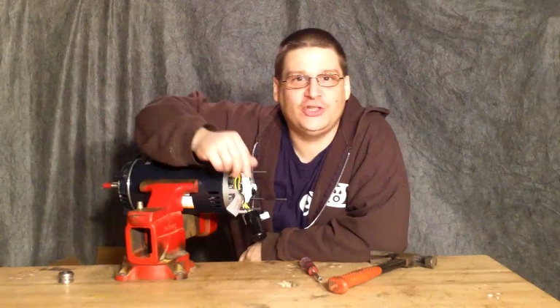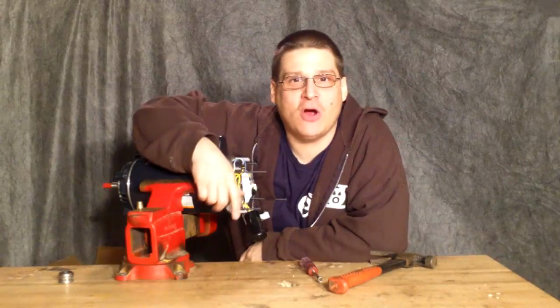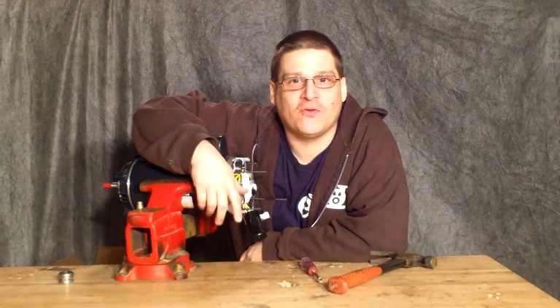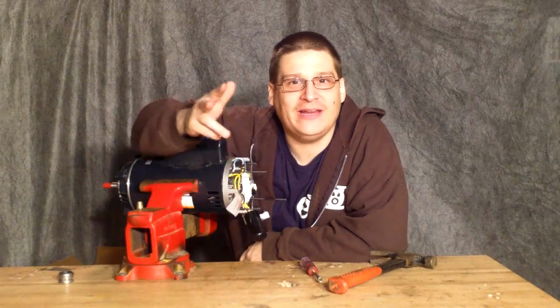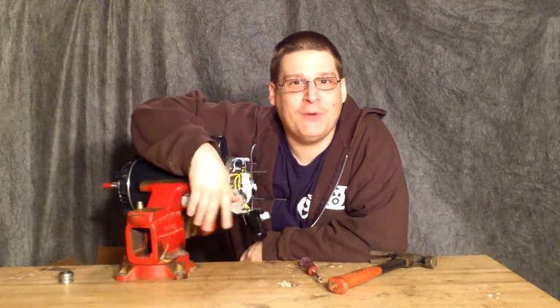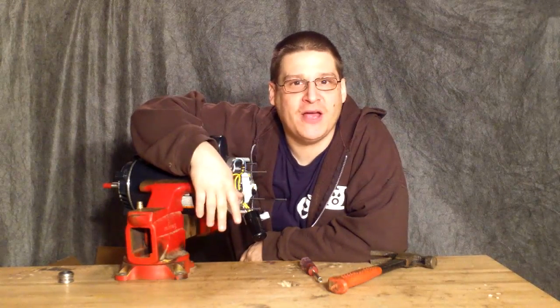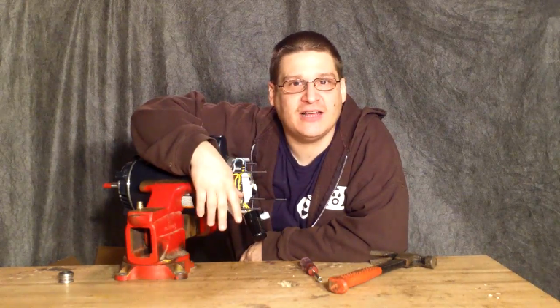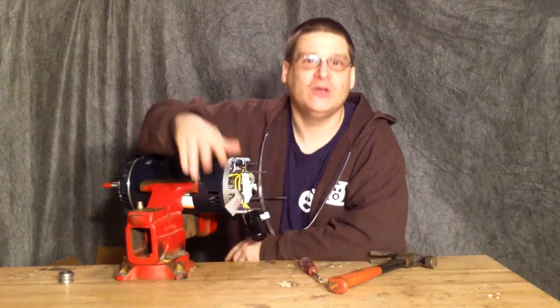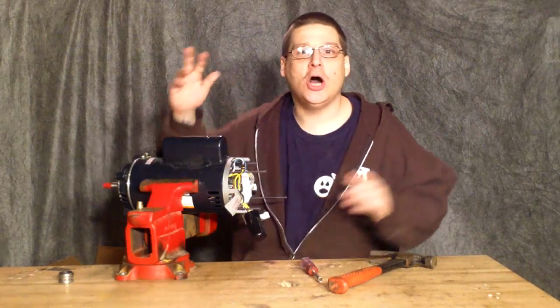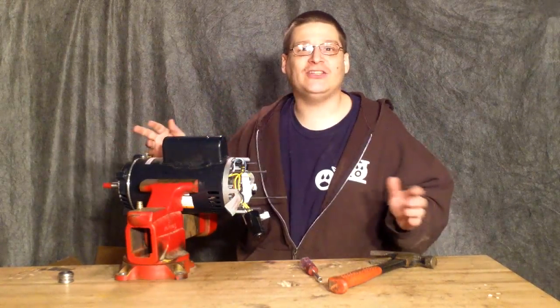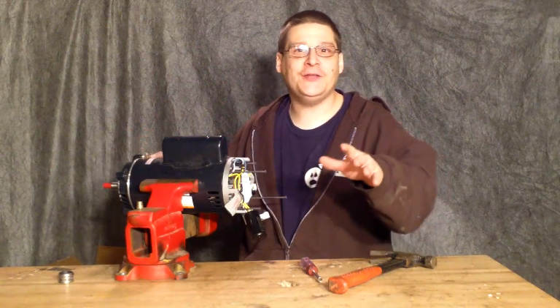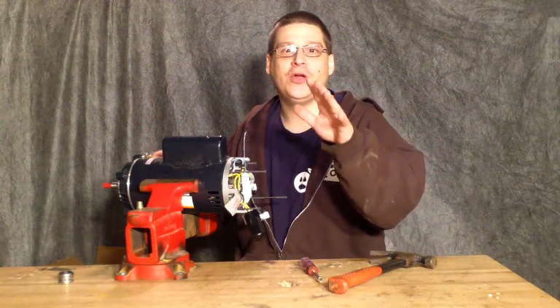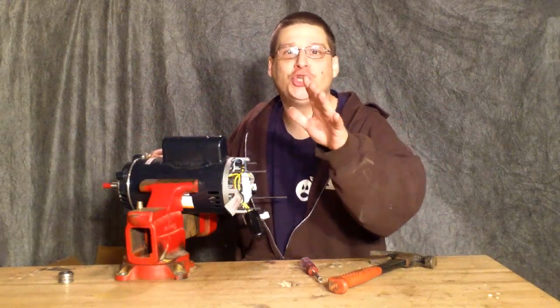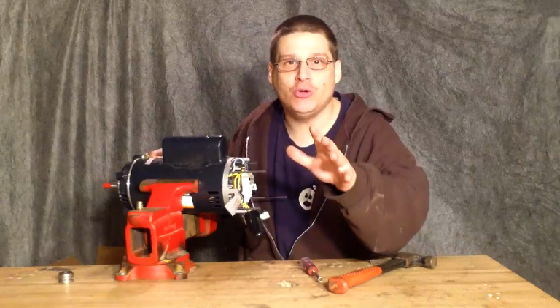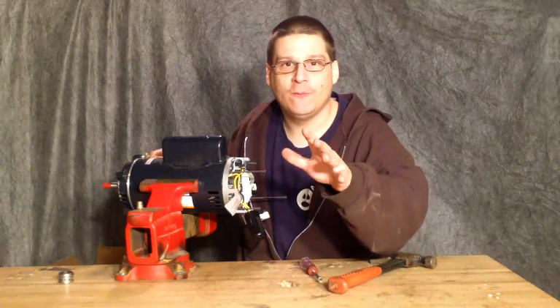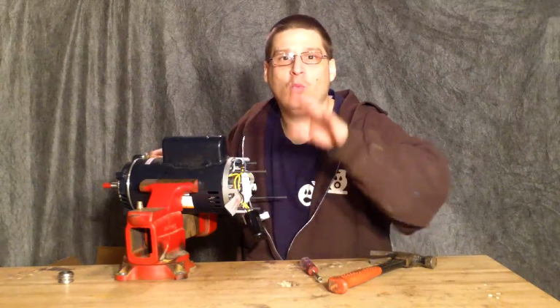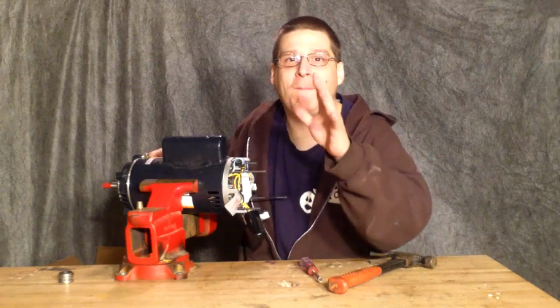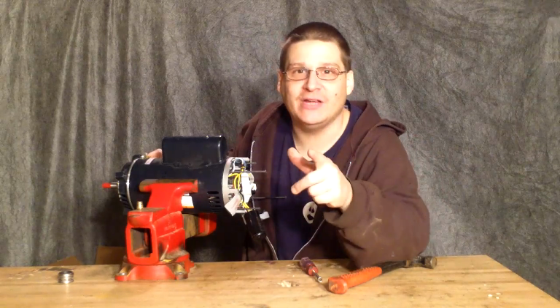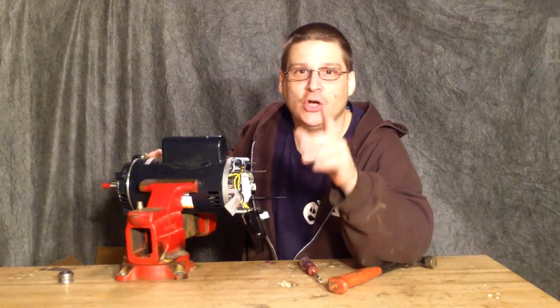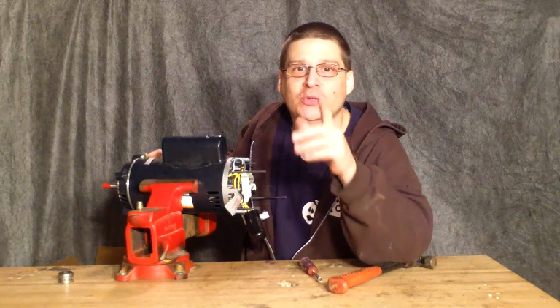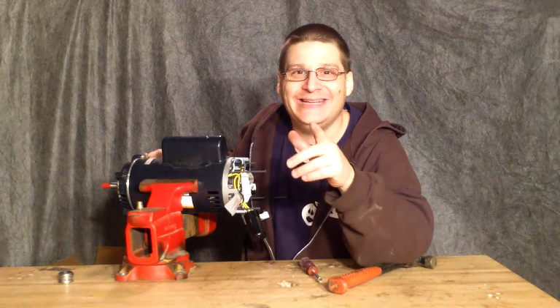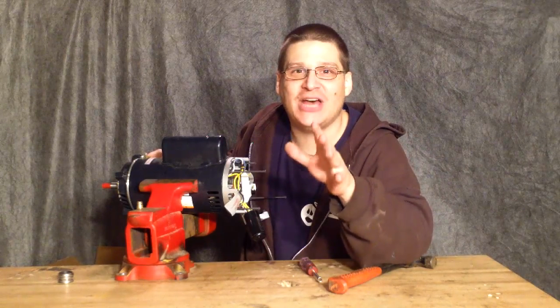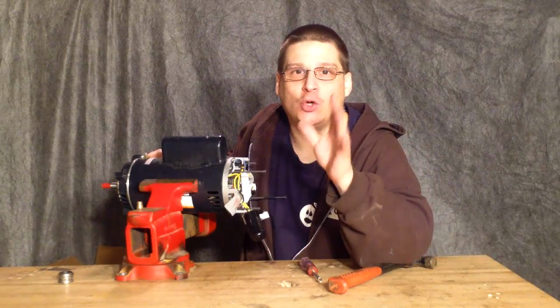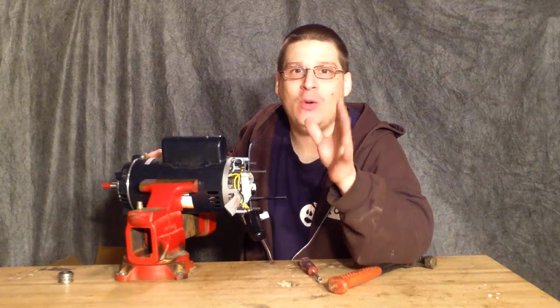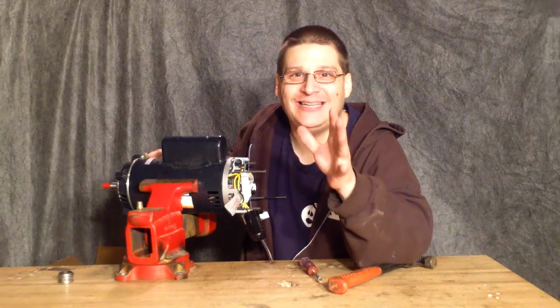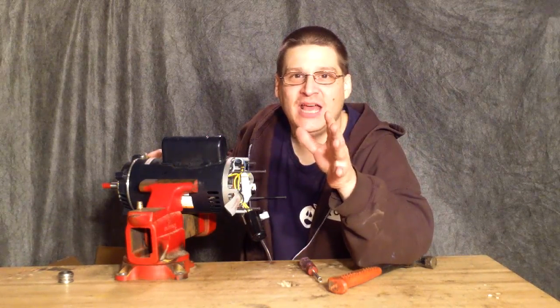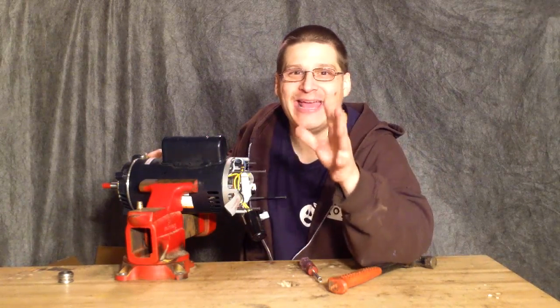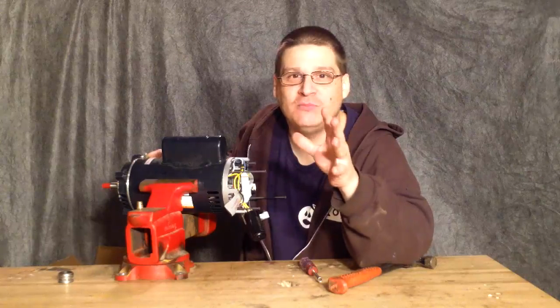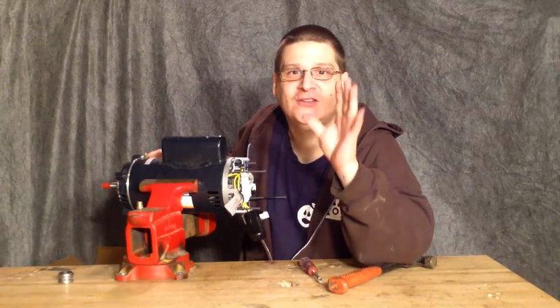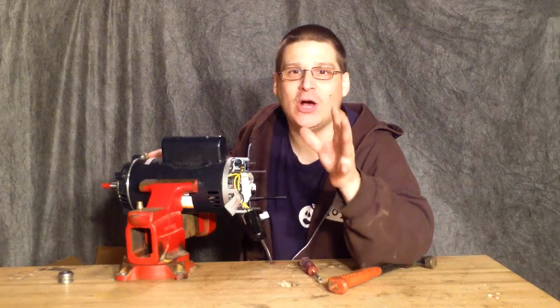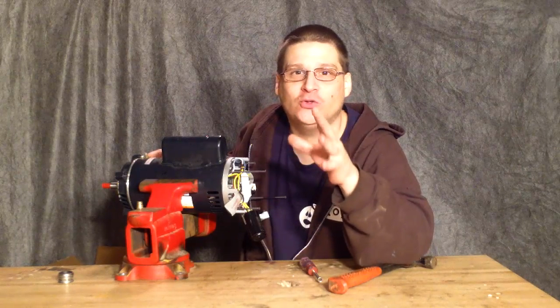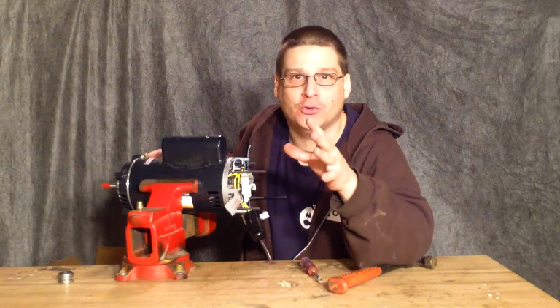This is Joe Tamargo from wetheadpumprepair.com. Today we're here to show you what bearings you need inside of your UST AOSmith 1202 motor.